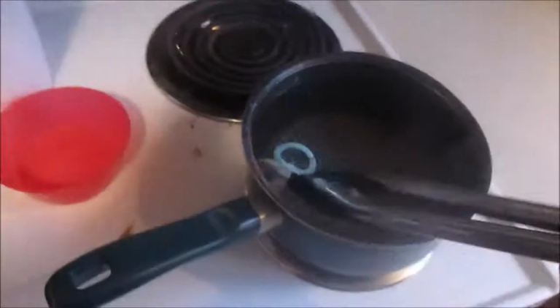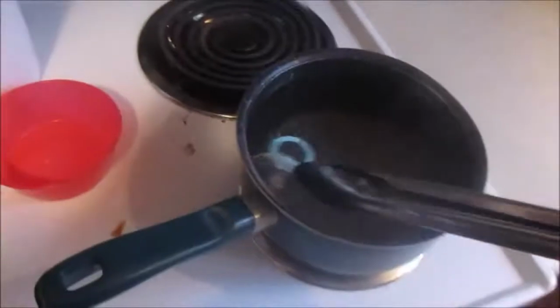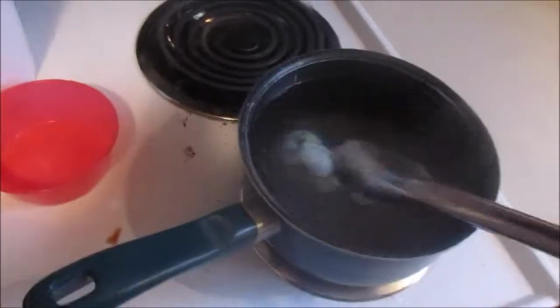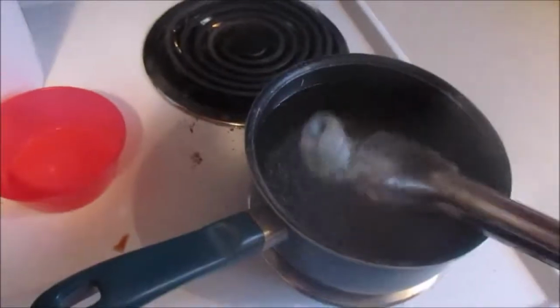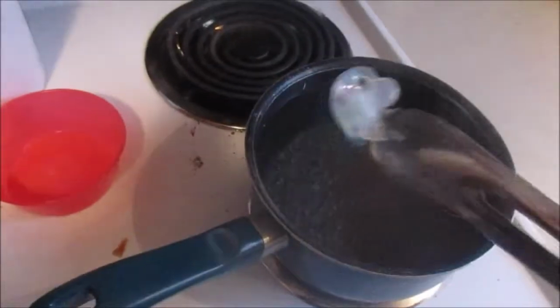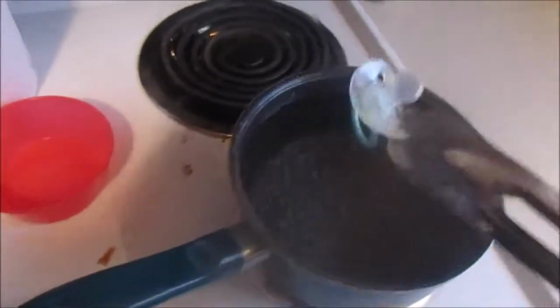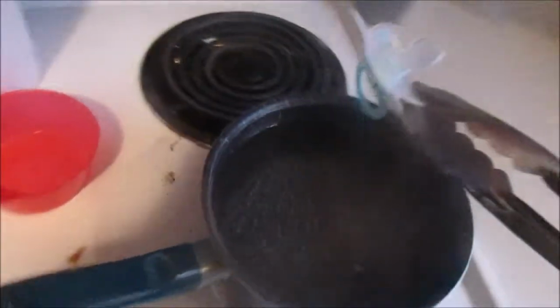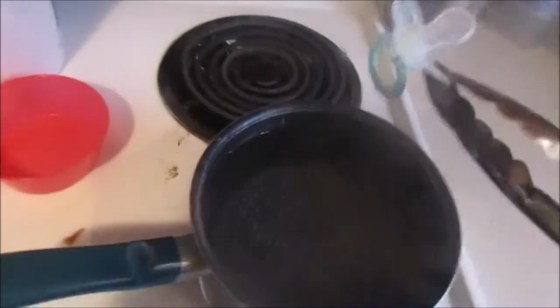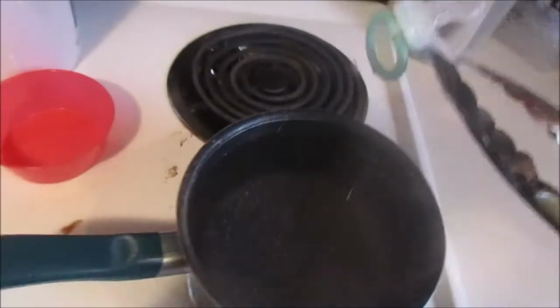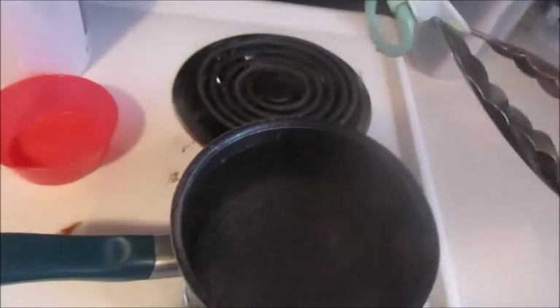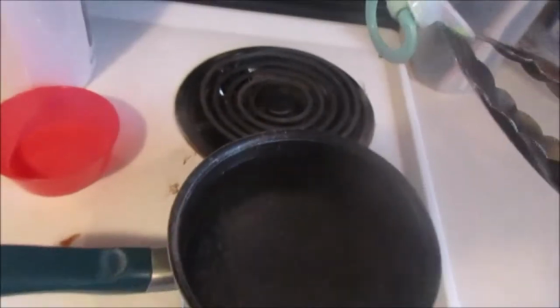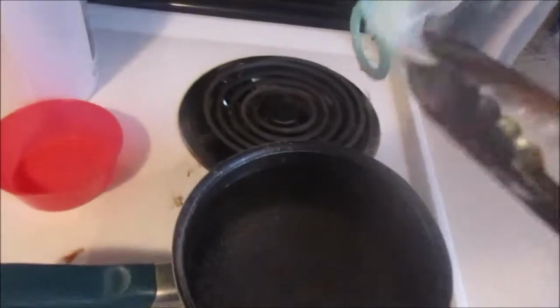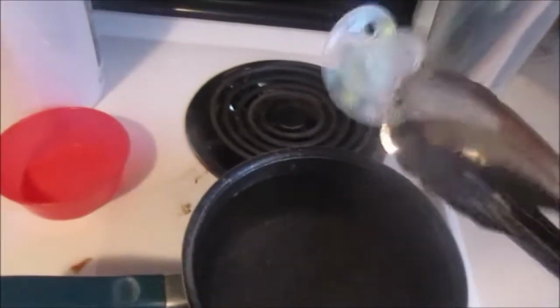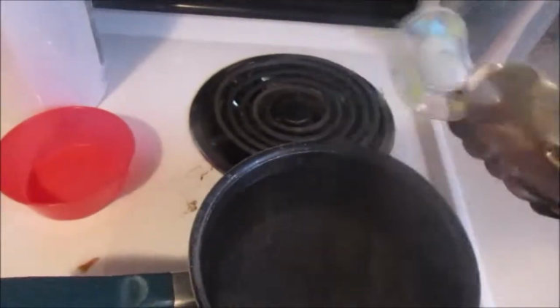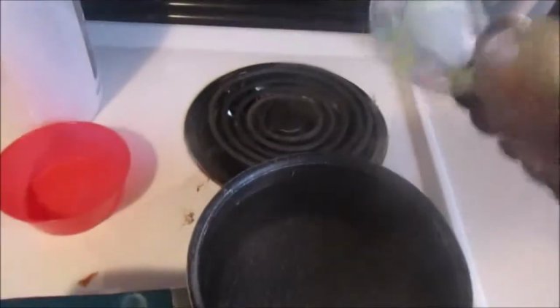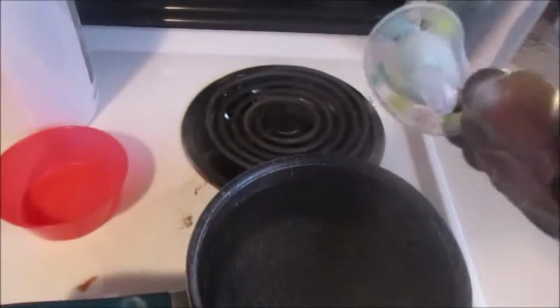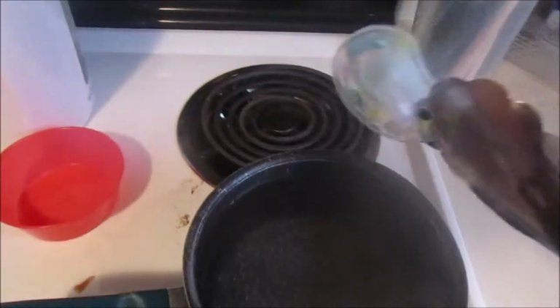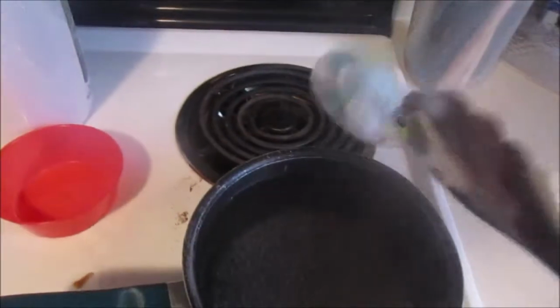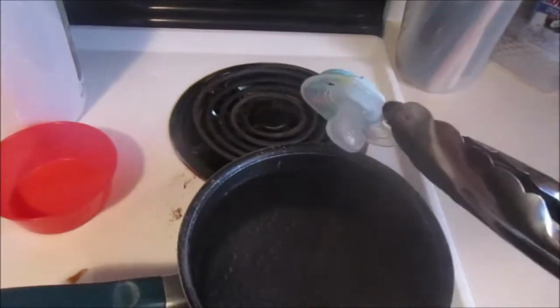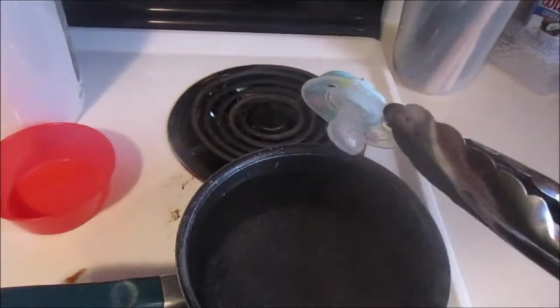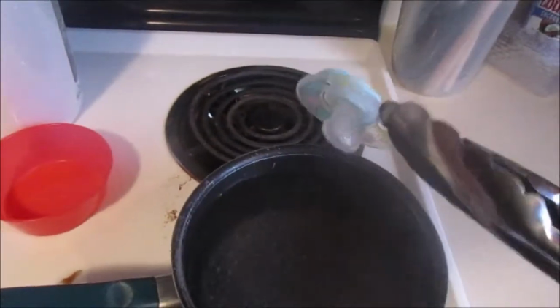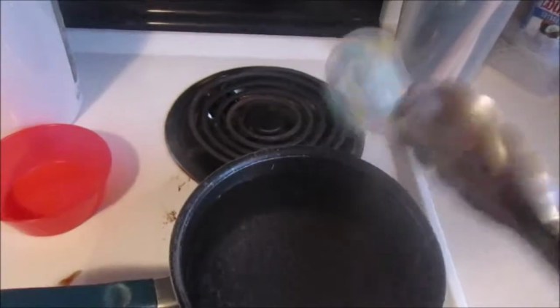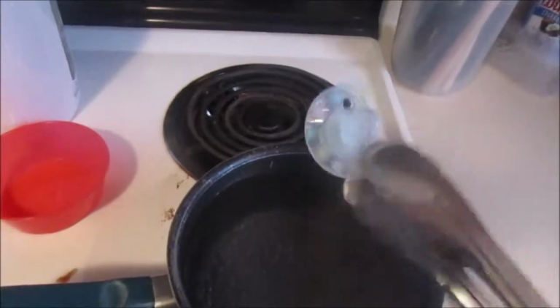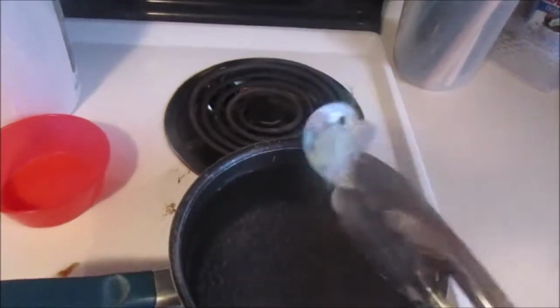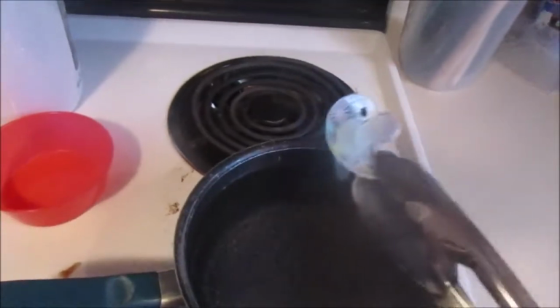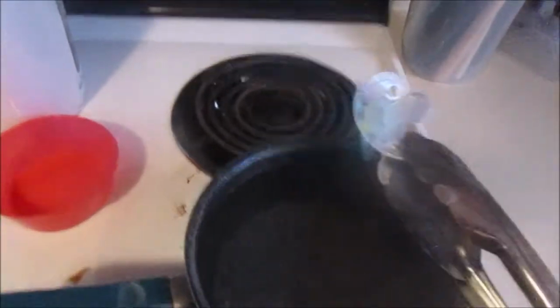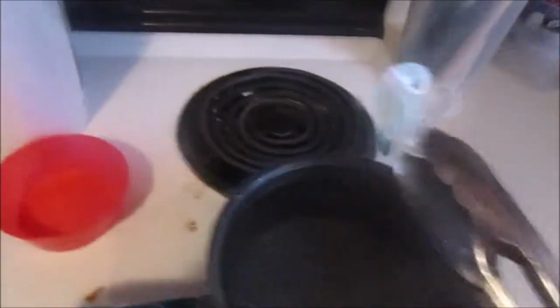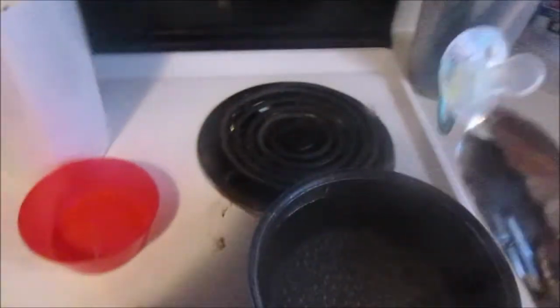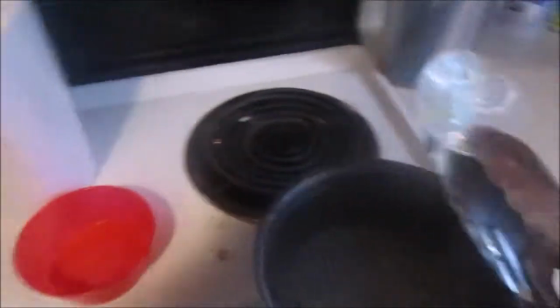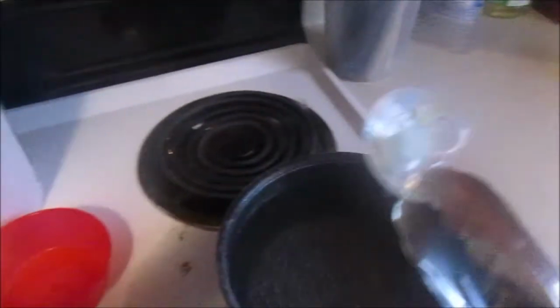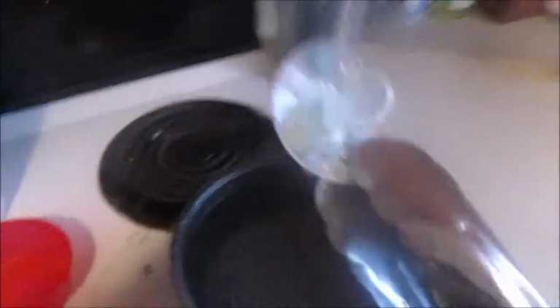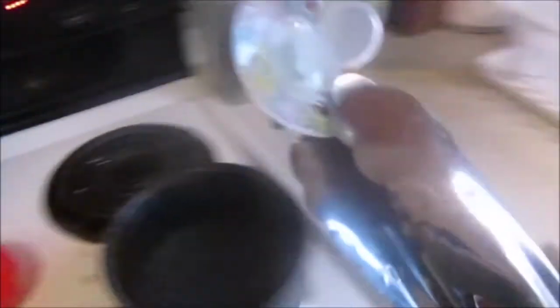Does this happen to you? You finish cleaning a pasta strainer, sanitizing it, and there's water stuck inside. This is how you fix it.